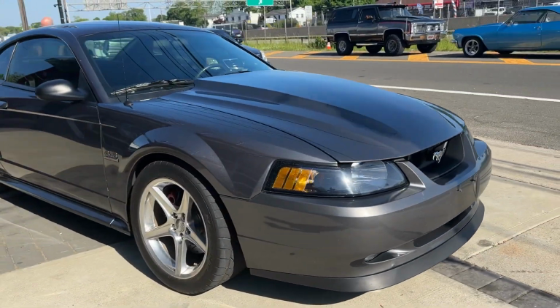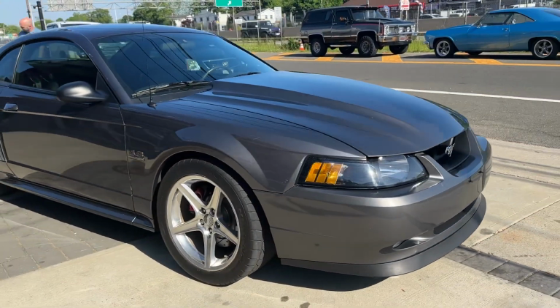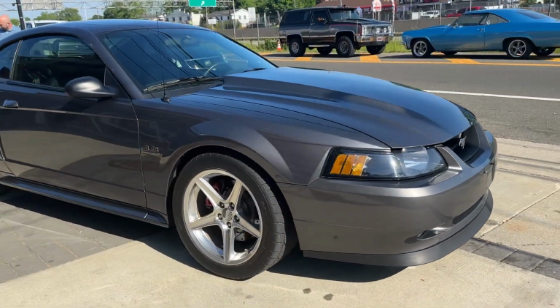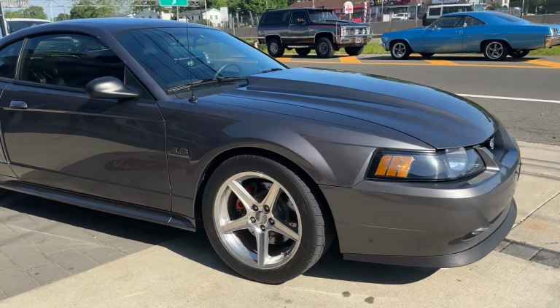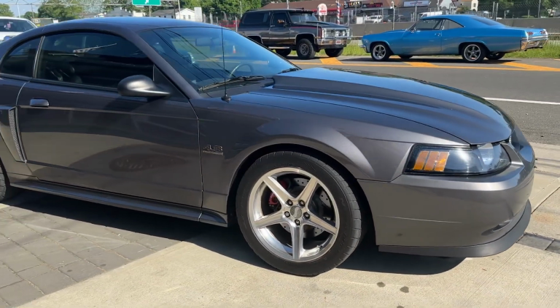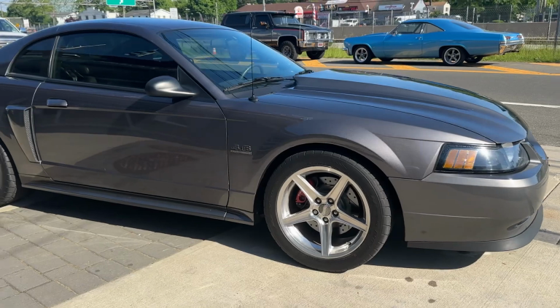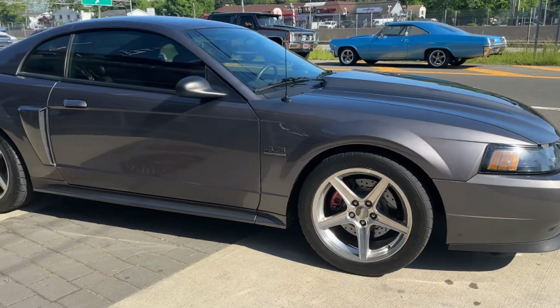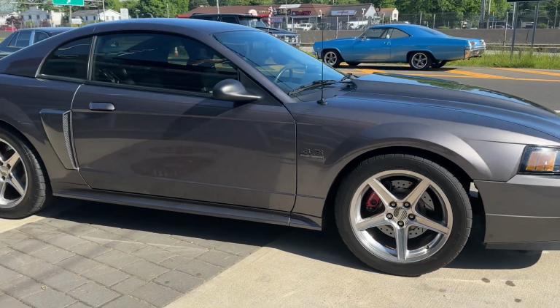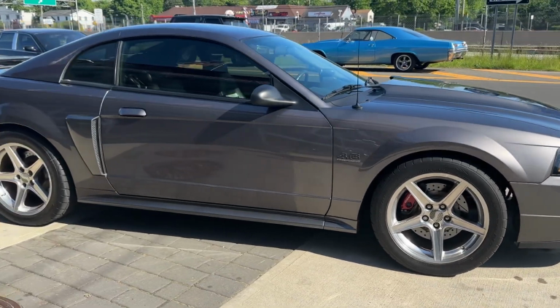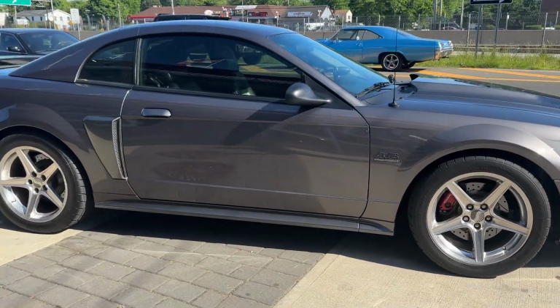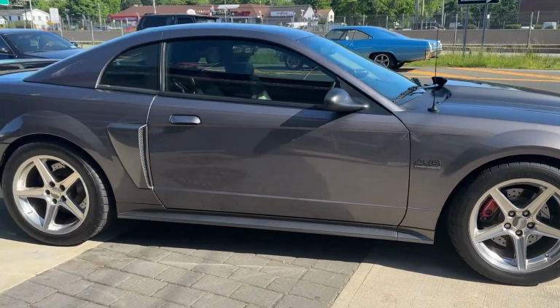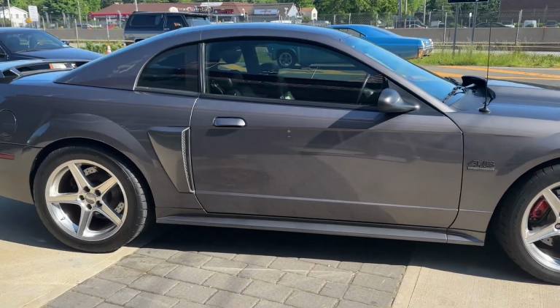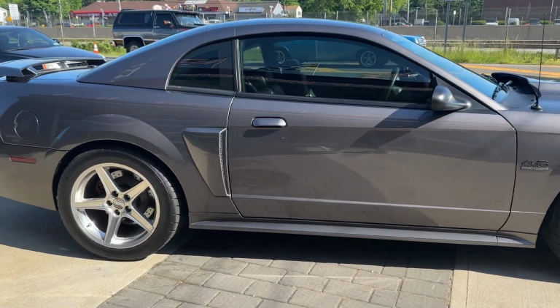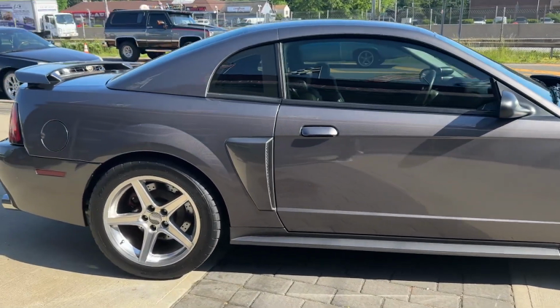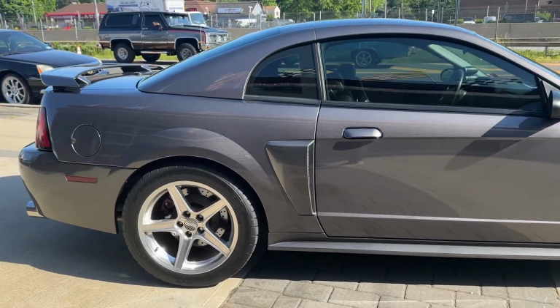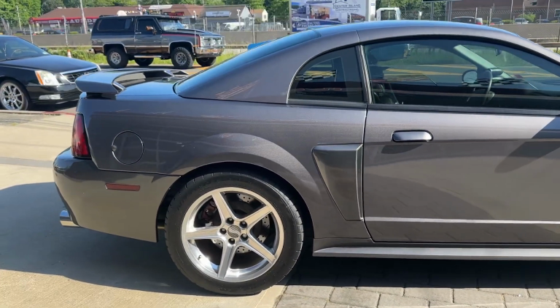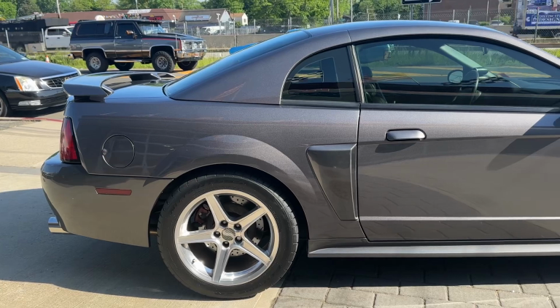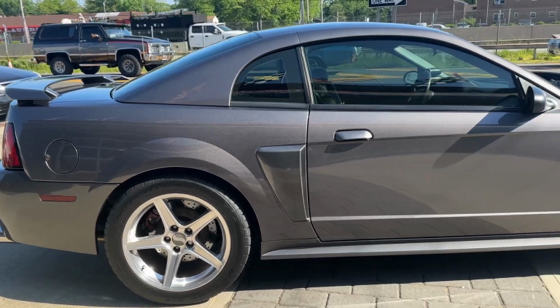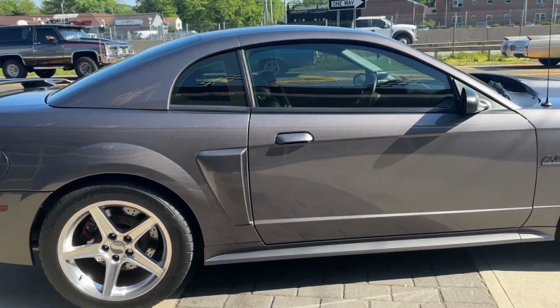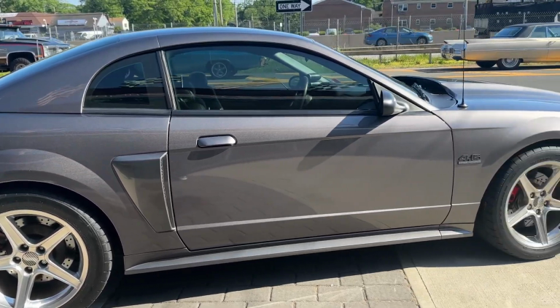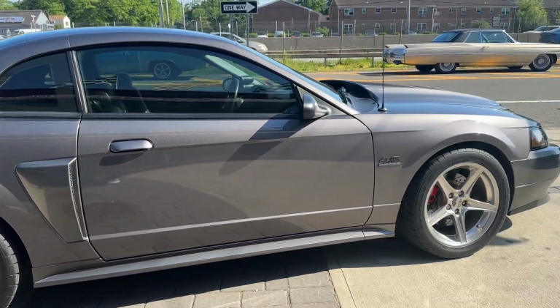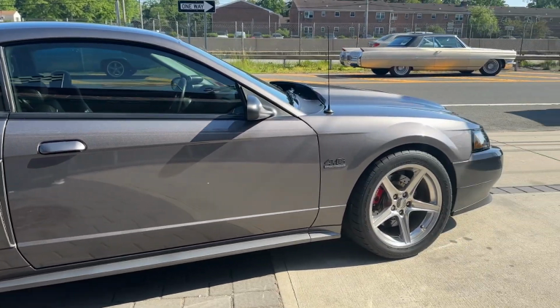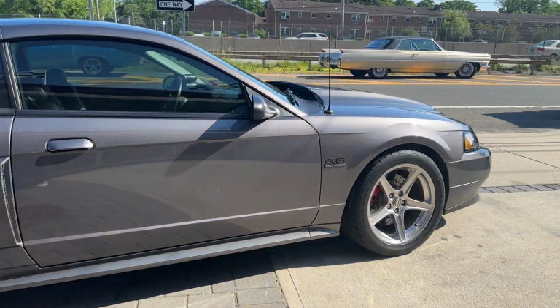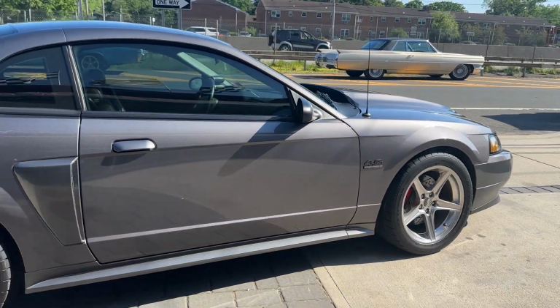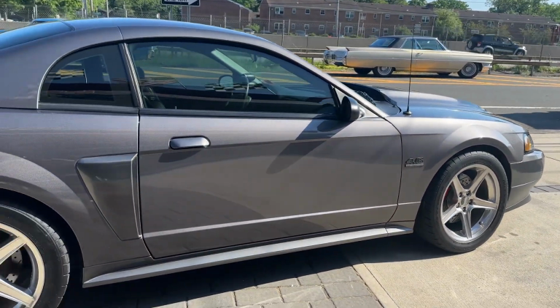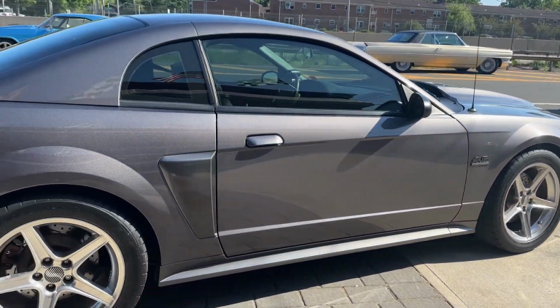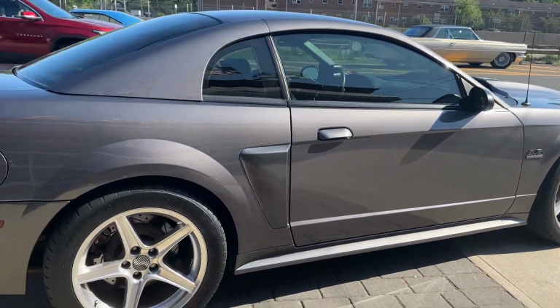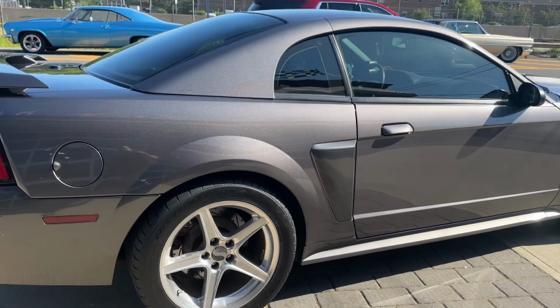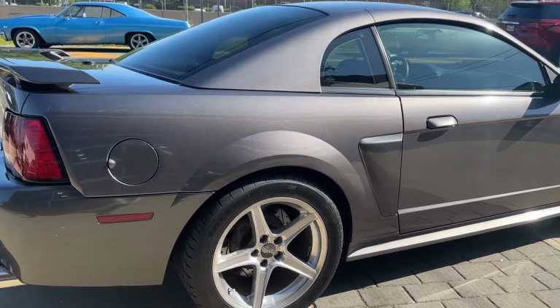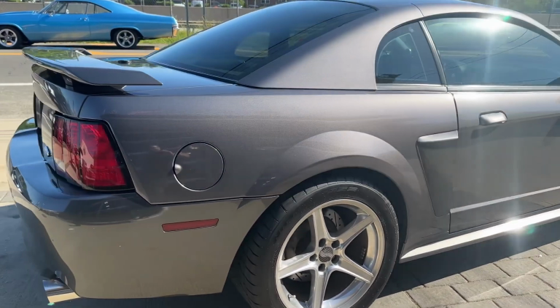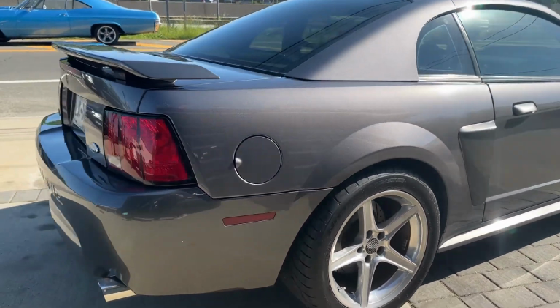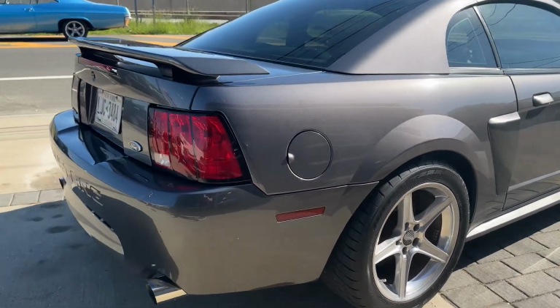It's got a 5-speed, 4.6 liter, with a pro charger on it. Everything is done — Saleen wheels, Cobra brakes. The car is immaculate, with a custom Mach 1000 stereo system.